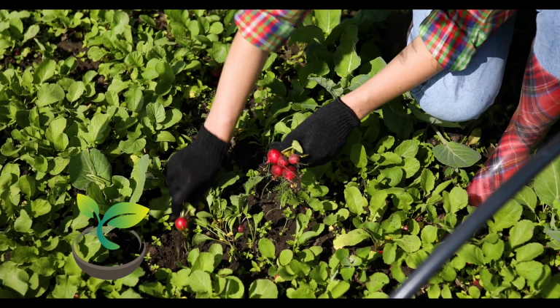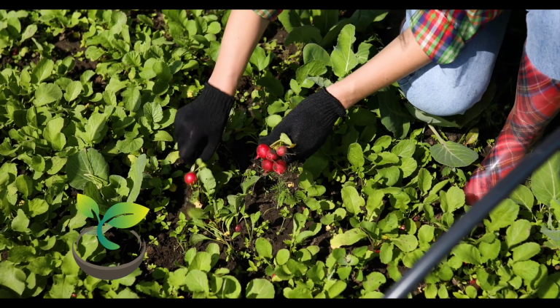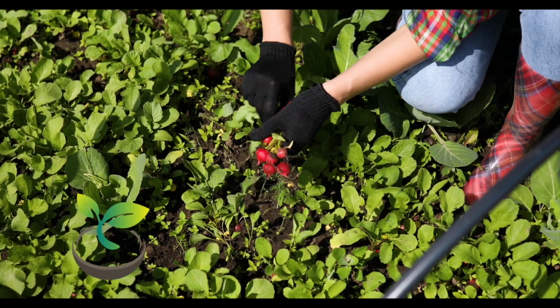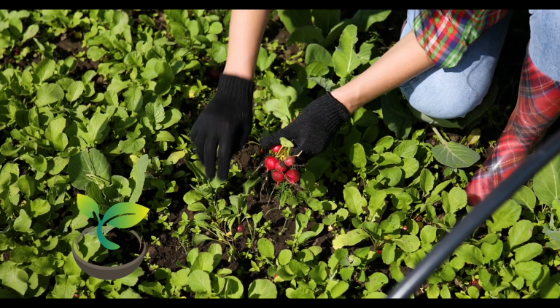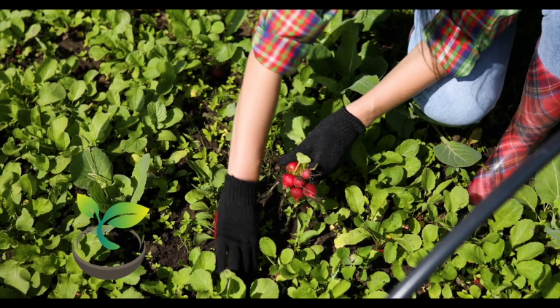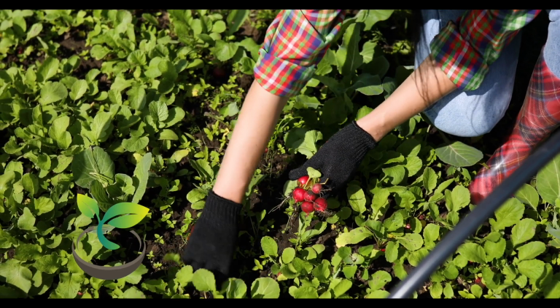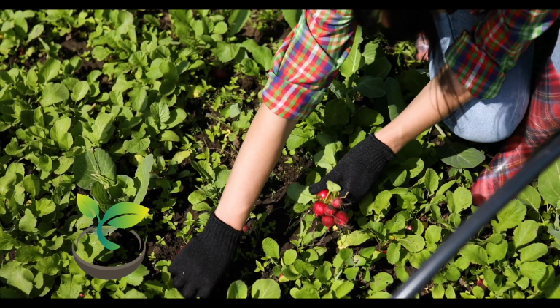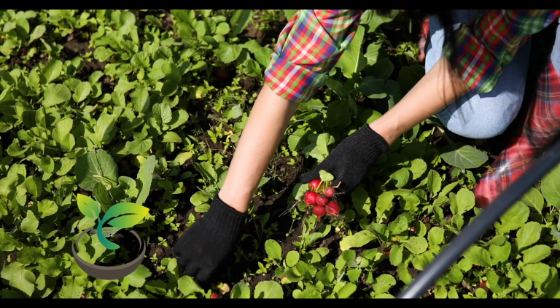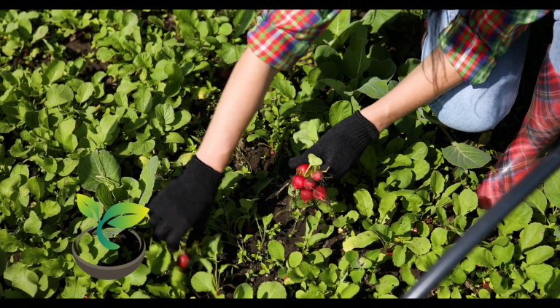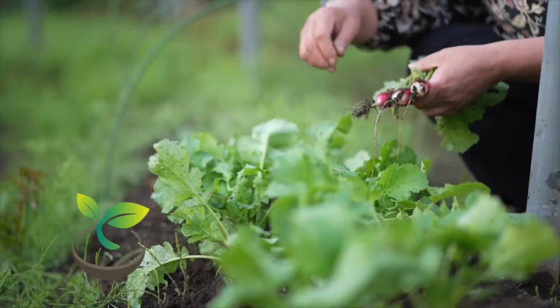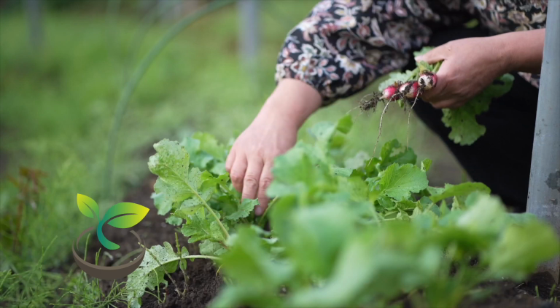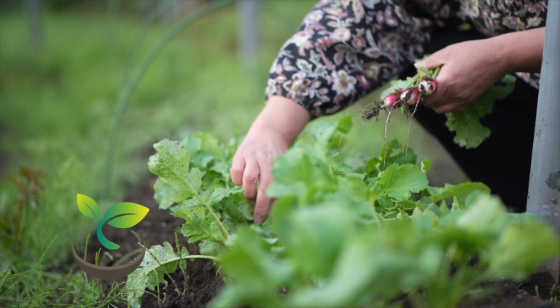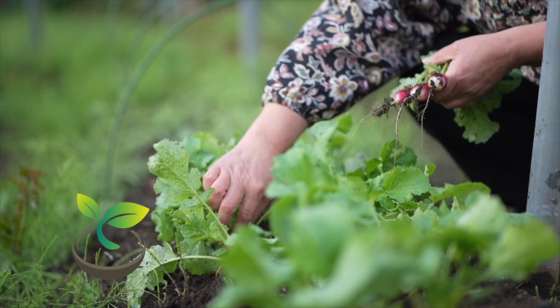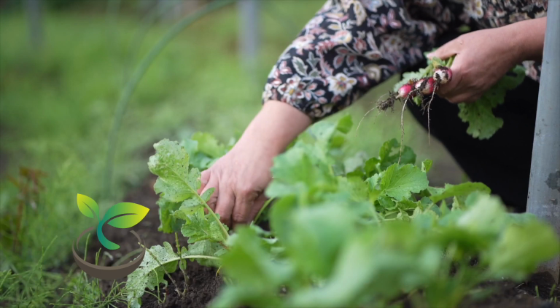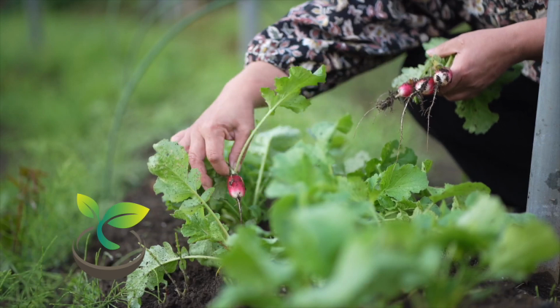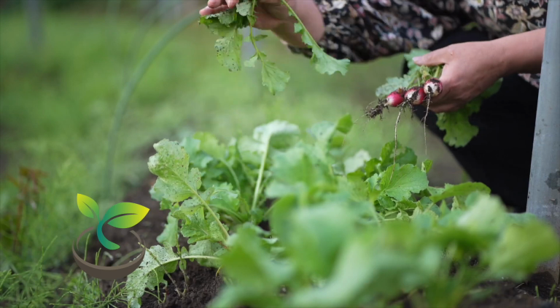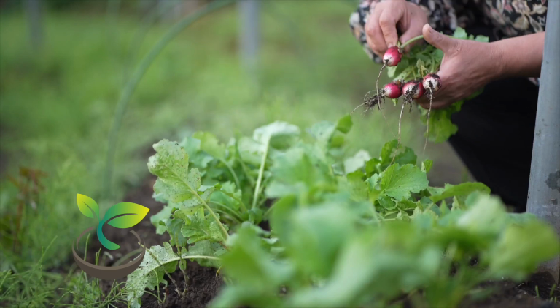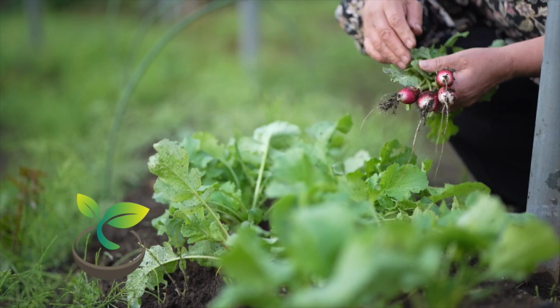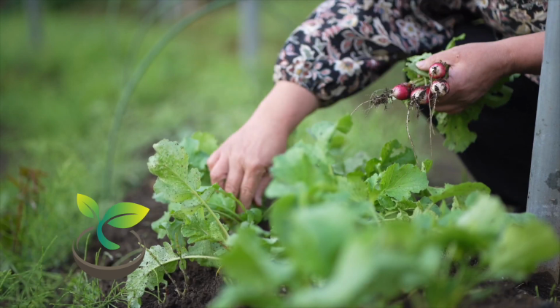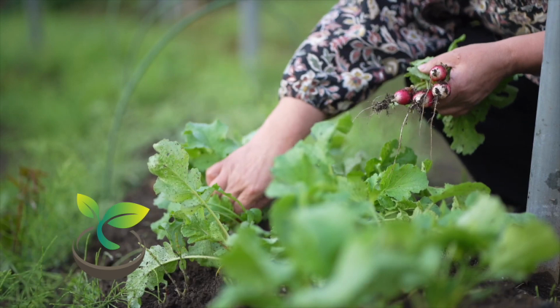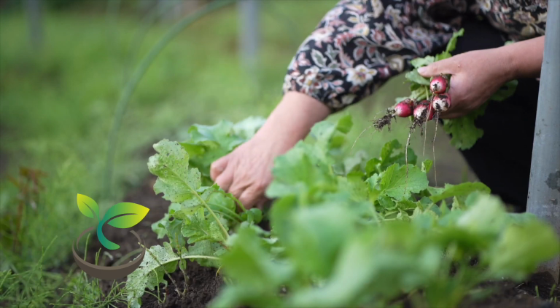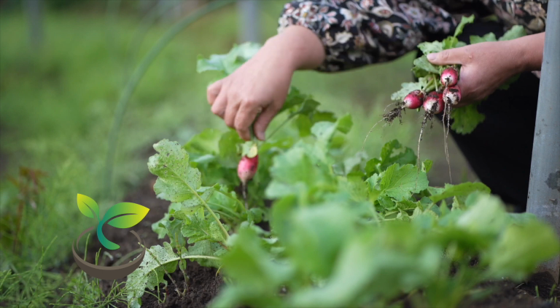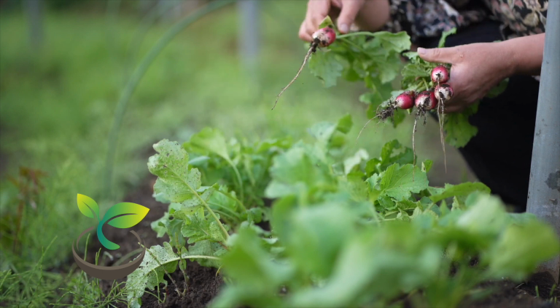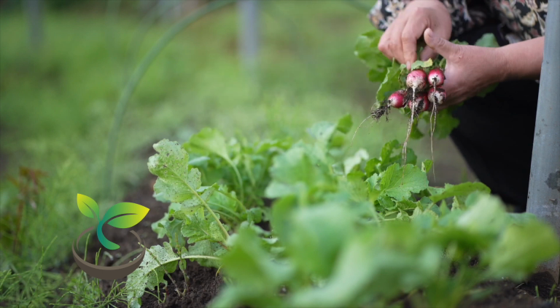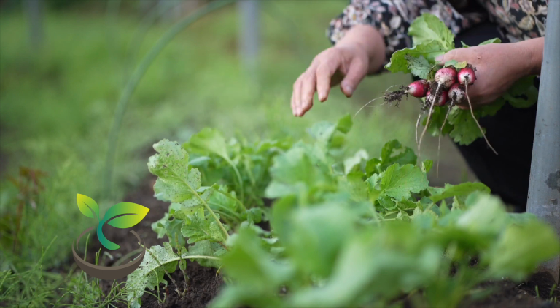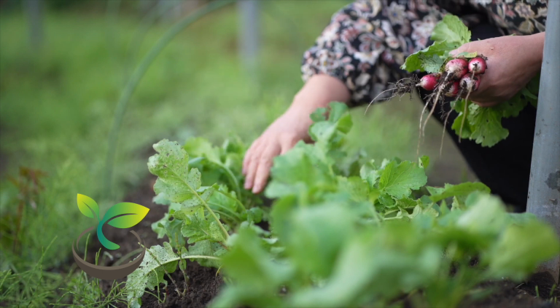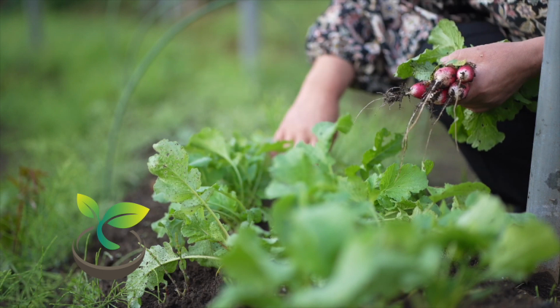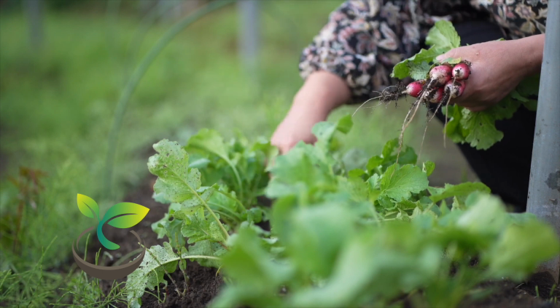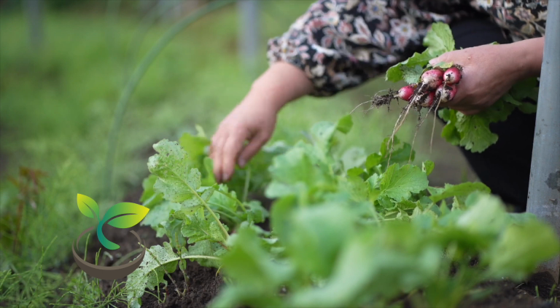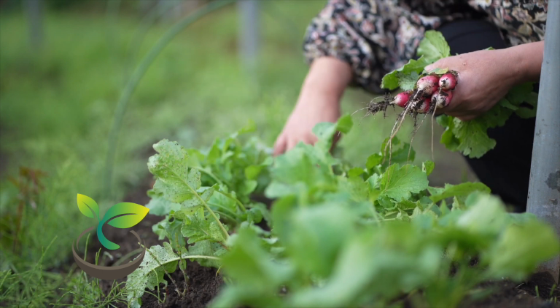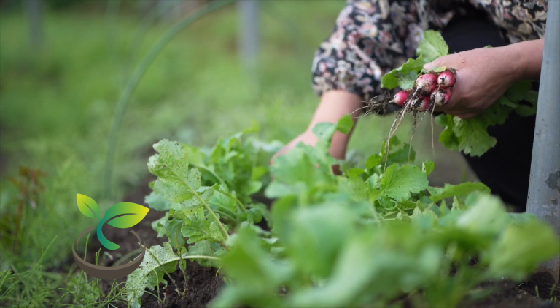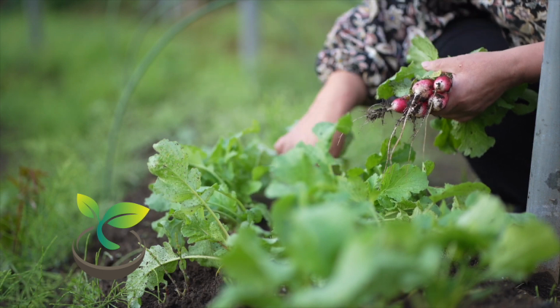Let's move on to watering — this is, after all, the How Often to Water channel. Give your newly planted seeds a good soak, but be careful not to waterlog them. You should keep the soil evenly moist, but not soggy.